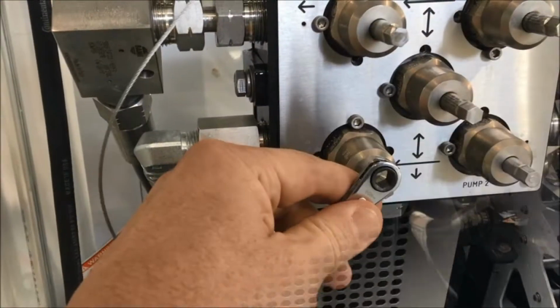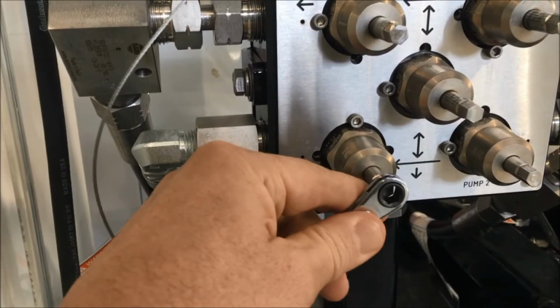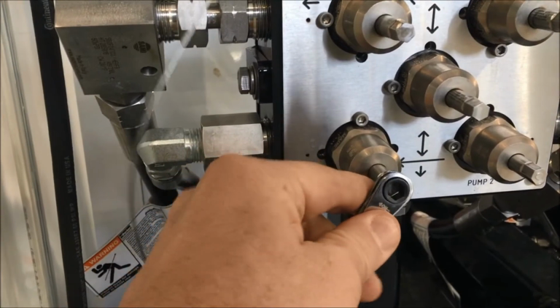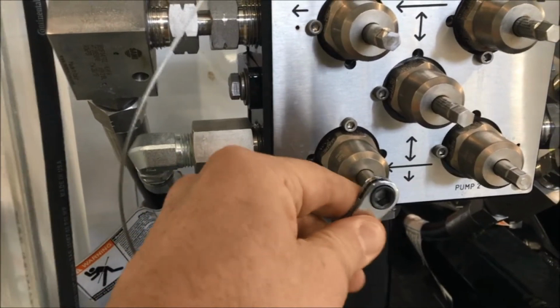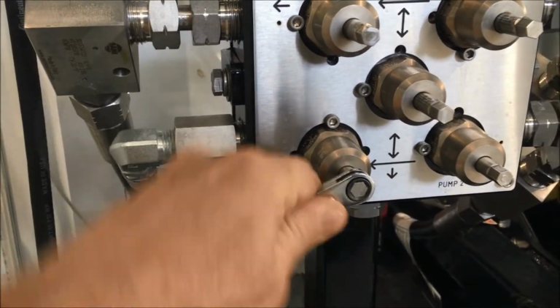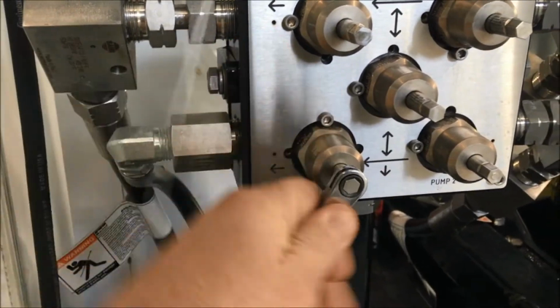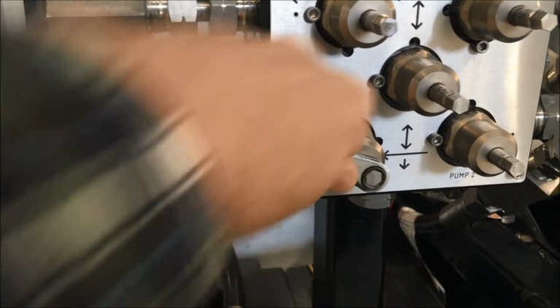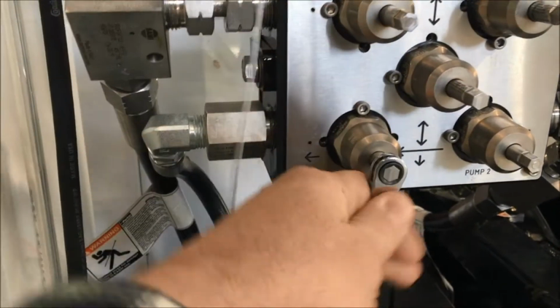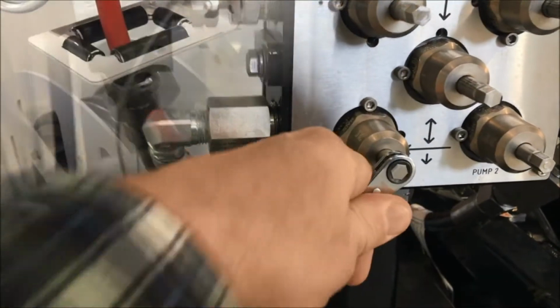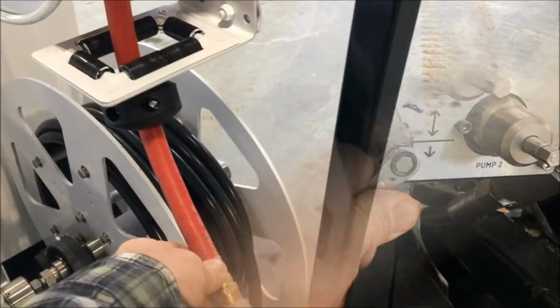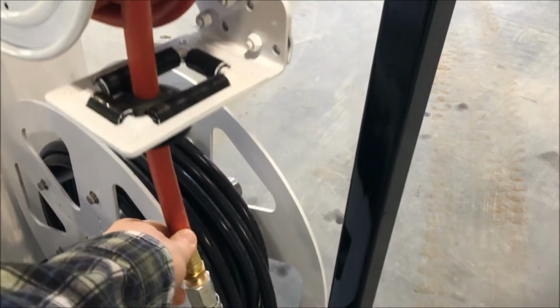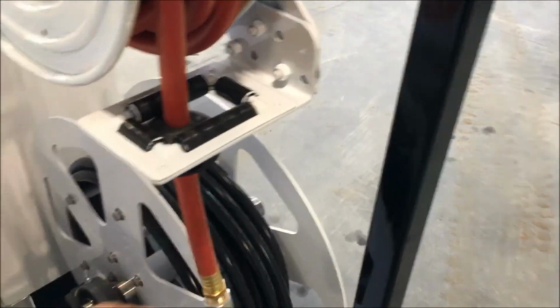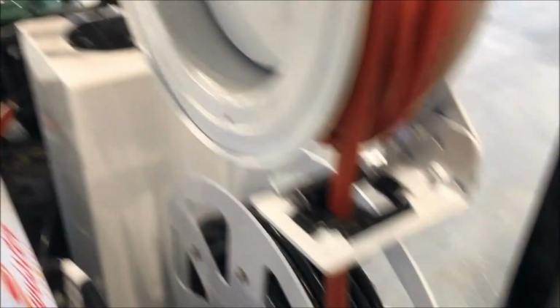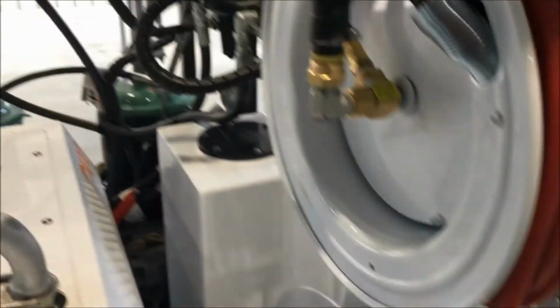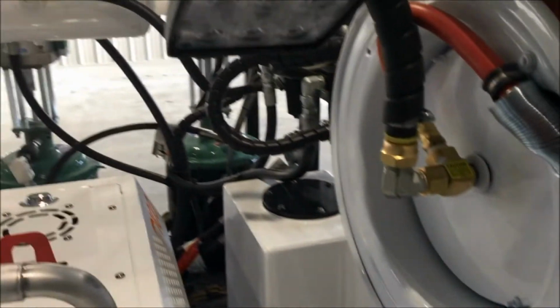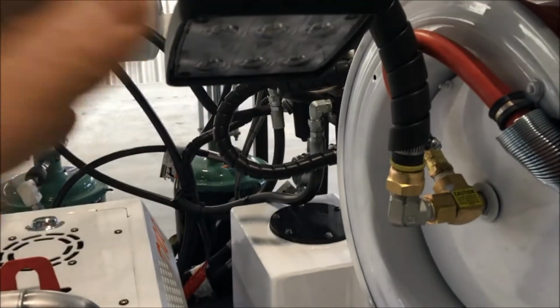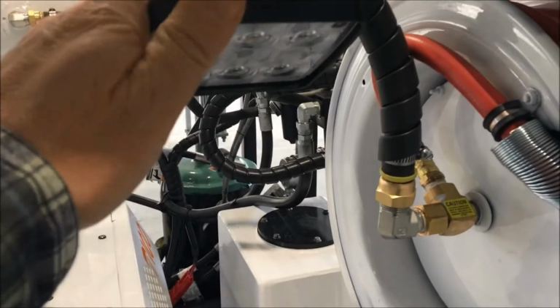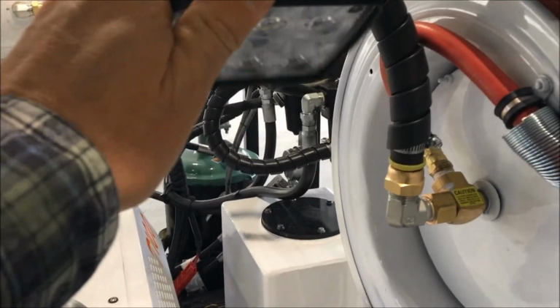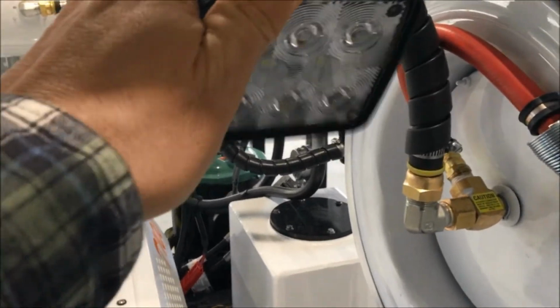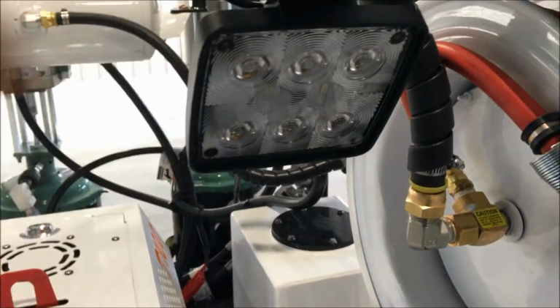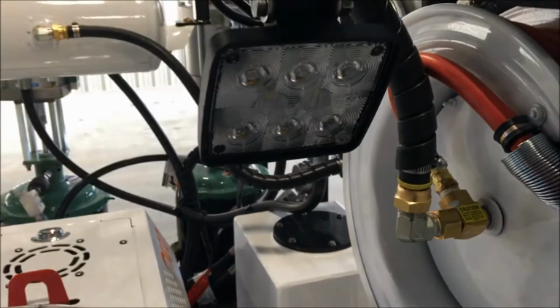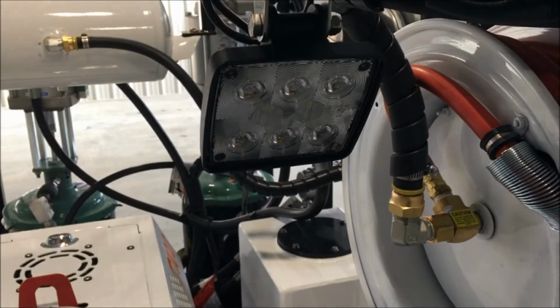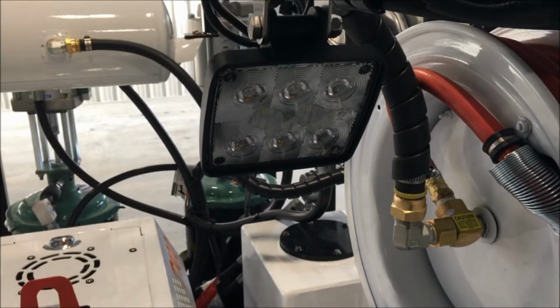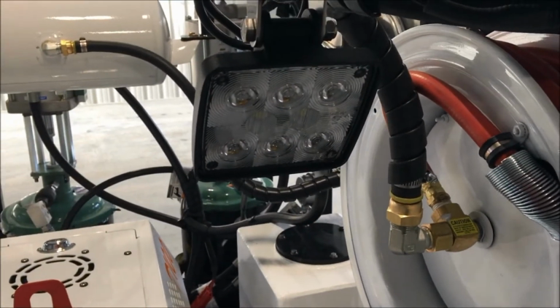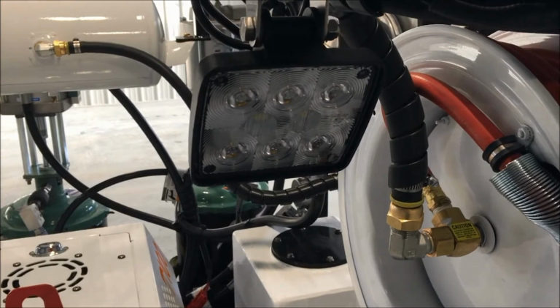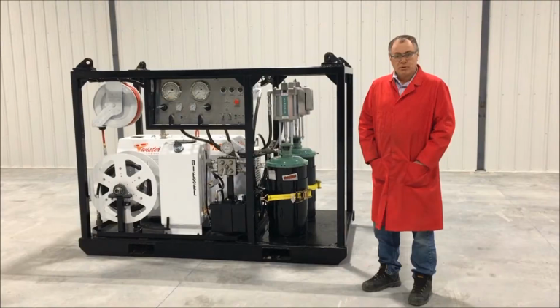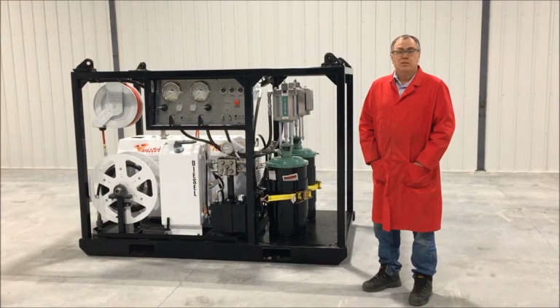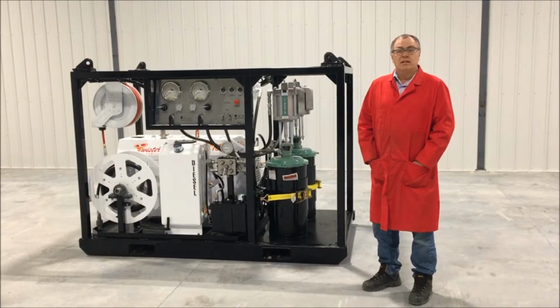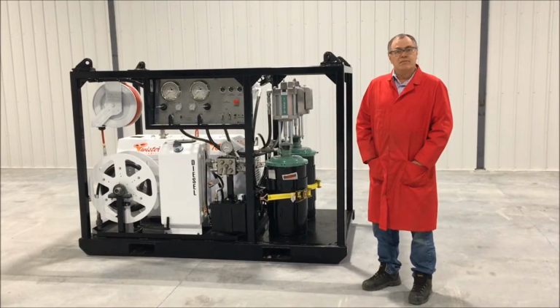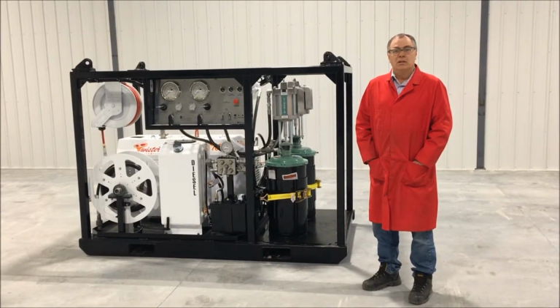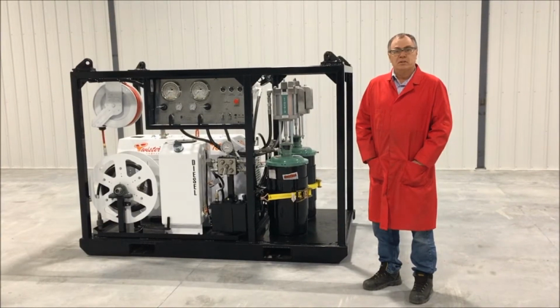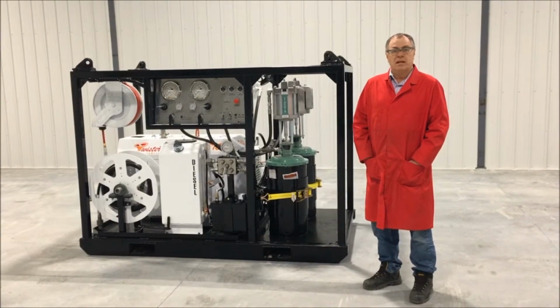This unit is capable of greasing valves at 15,000 PSI, and we also have the ability to heat the unit and enclose it for winter operations. If you're interested in a unit like this, give us a call at Lee Specialties. Thanks.